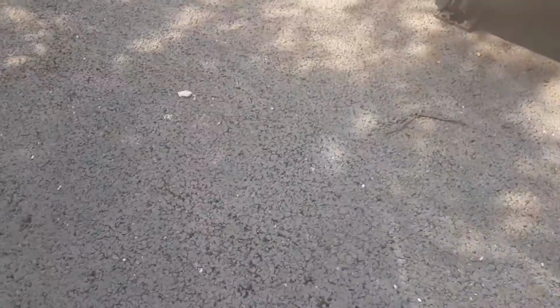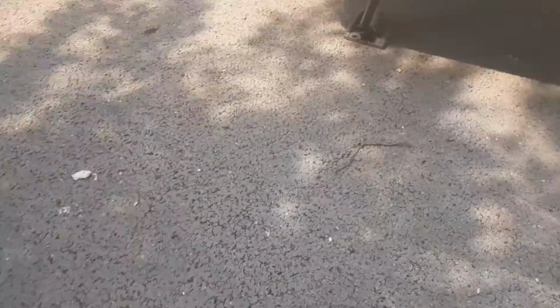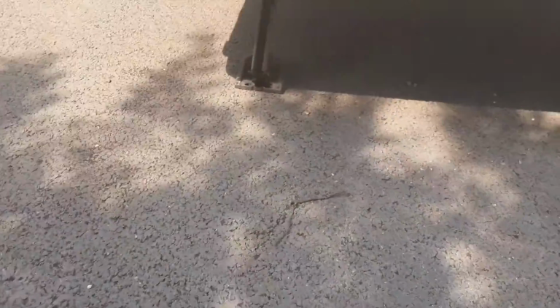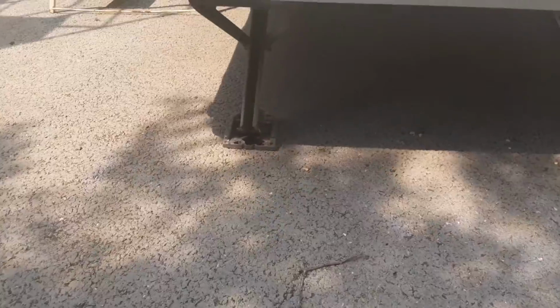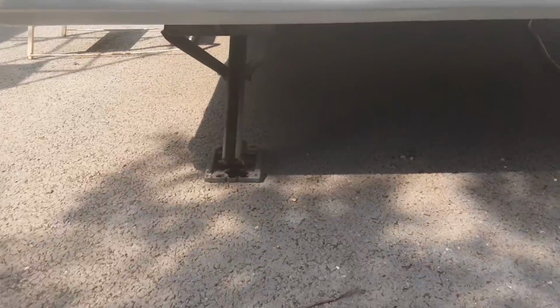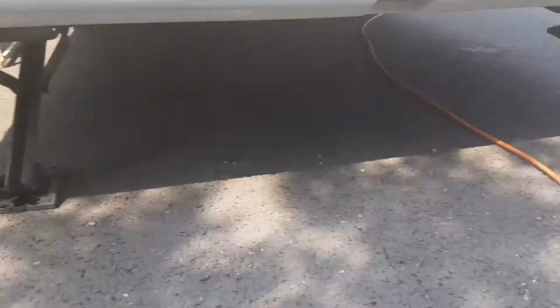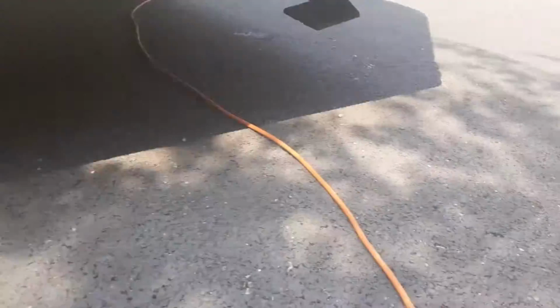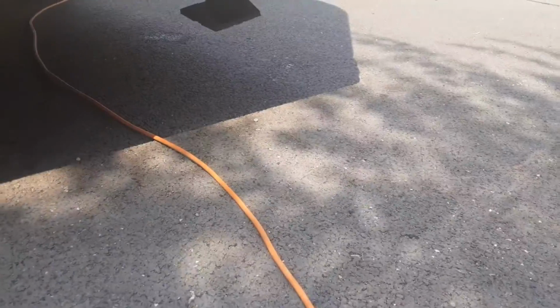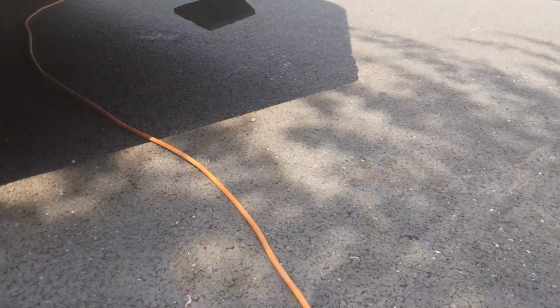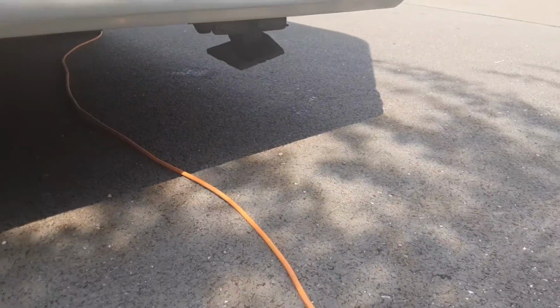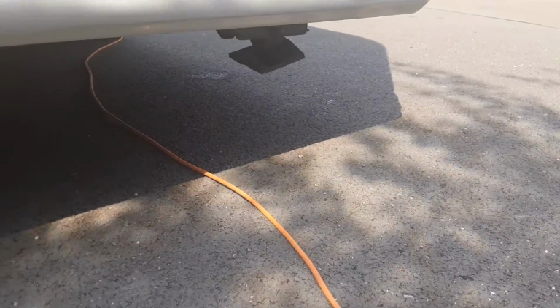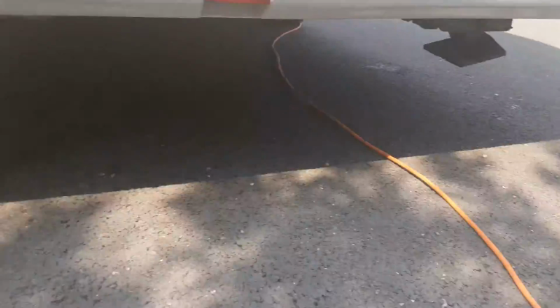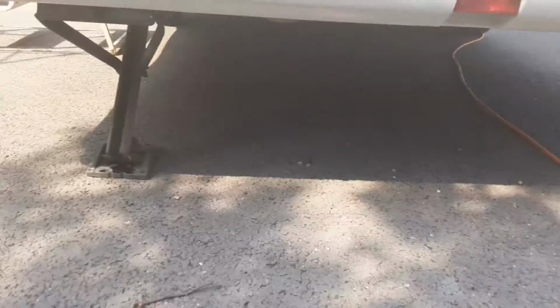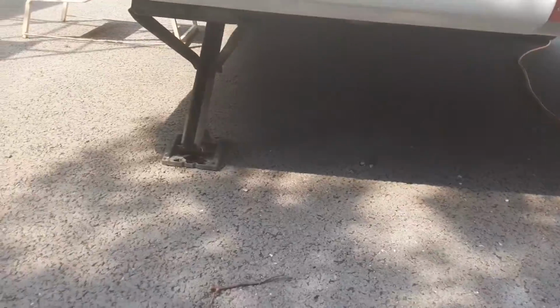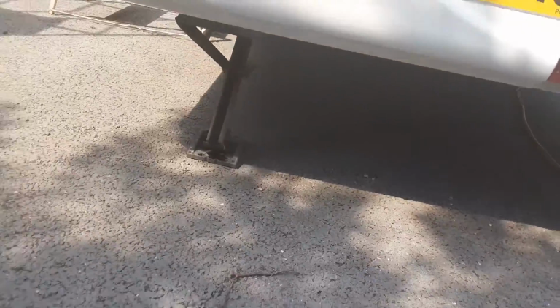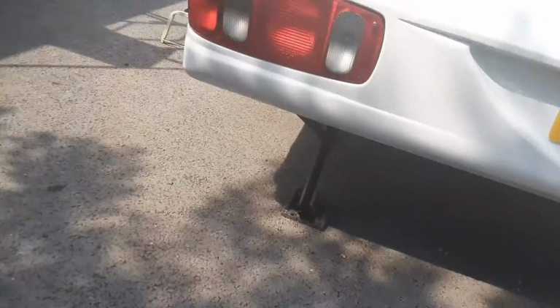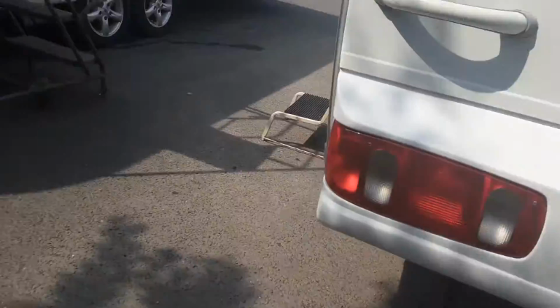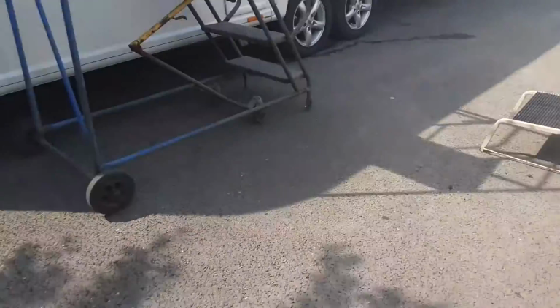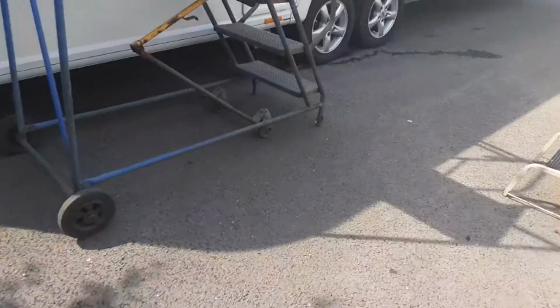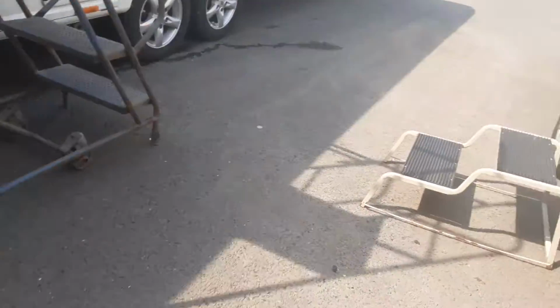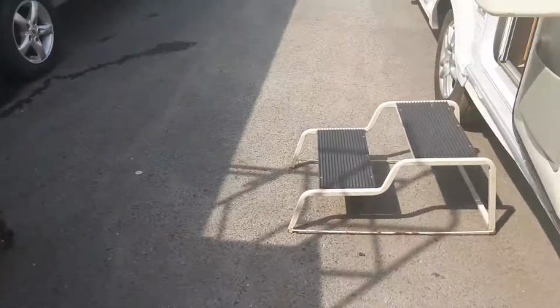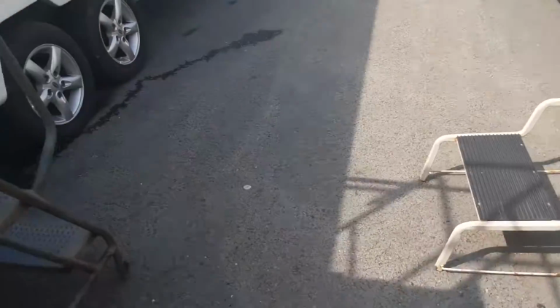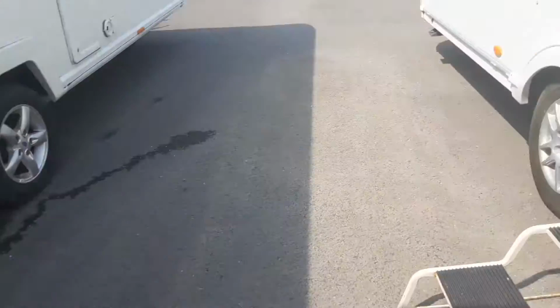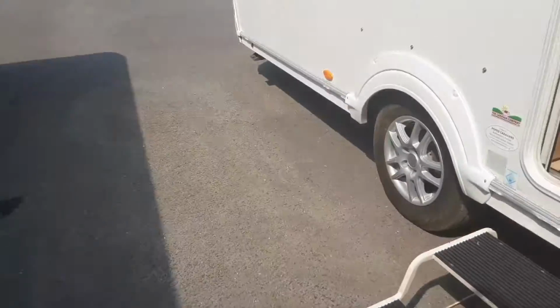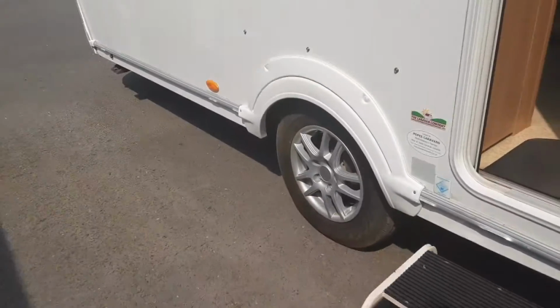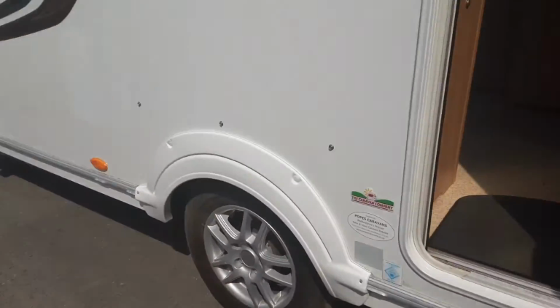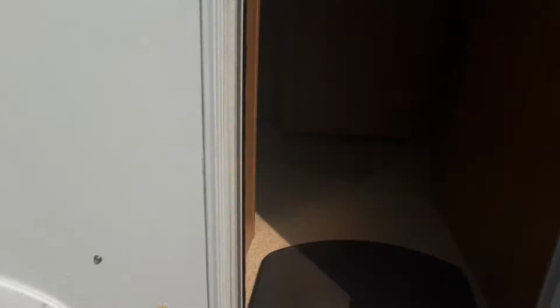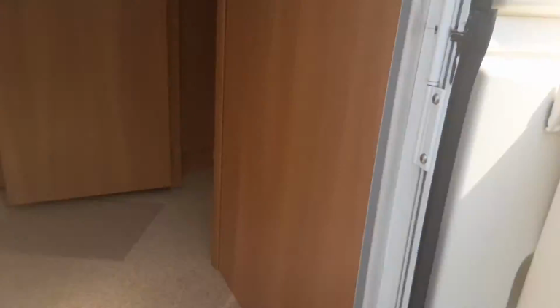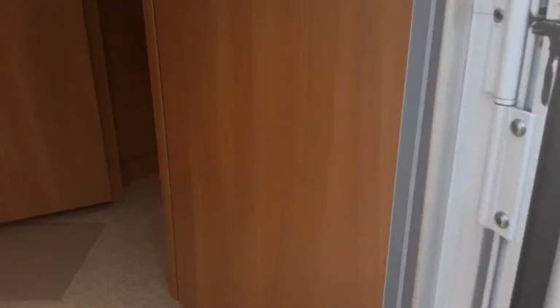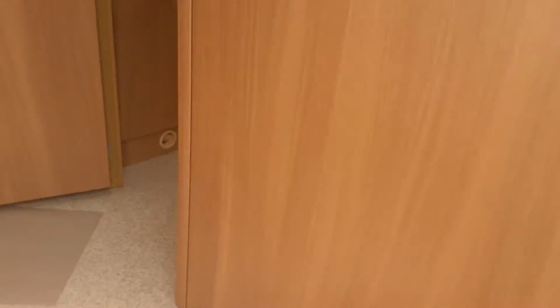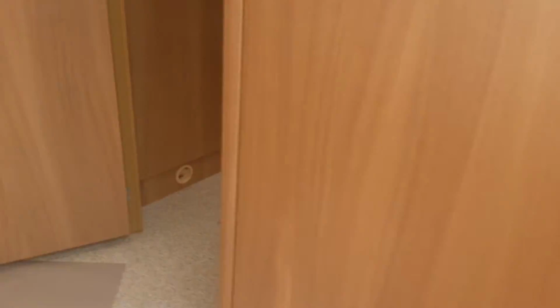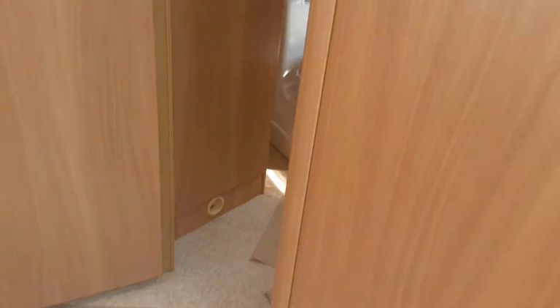On the back of the caravan you've got your wind down legs on either side, and again we'll demonstrate those while you're here on site. We'll go inside the van next.